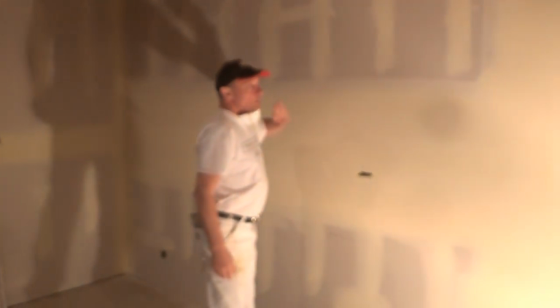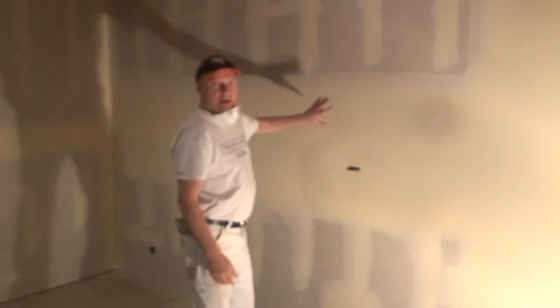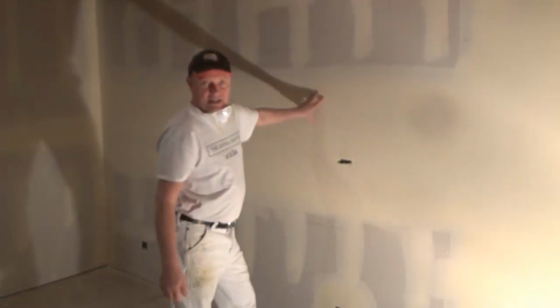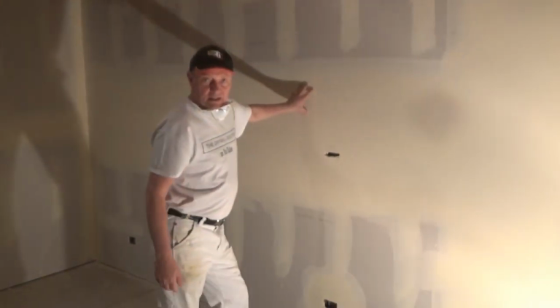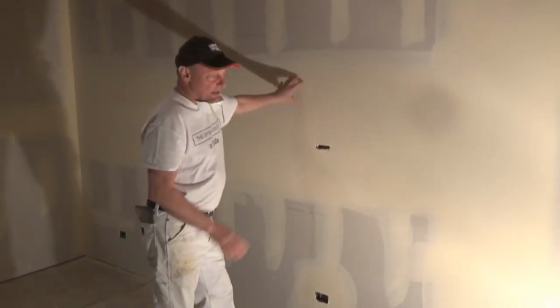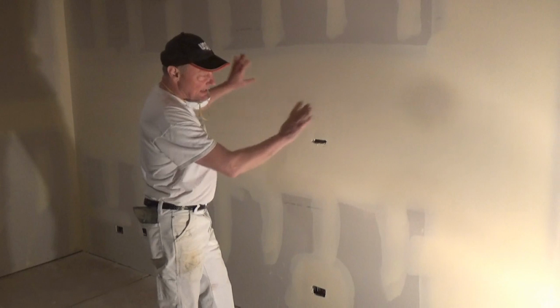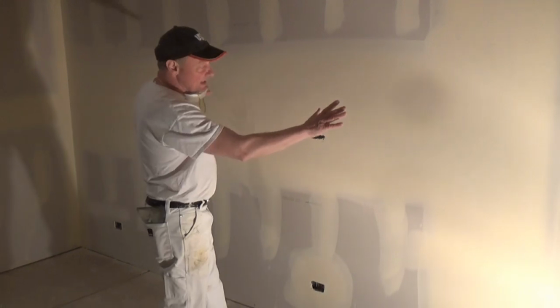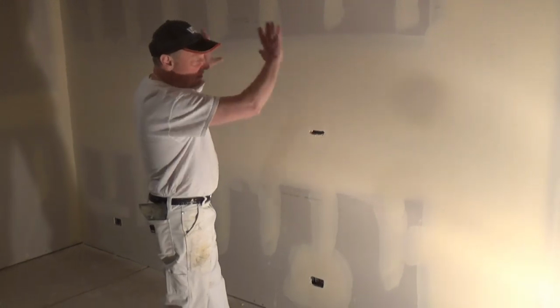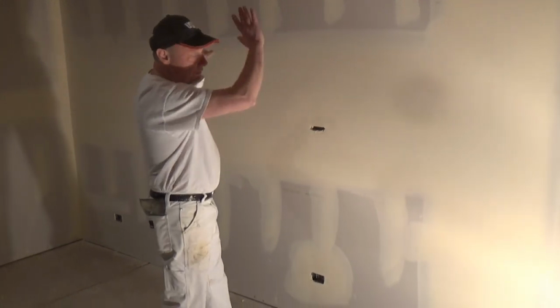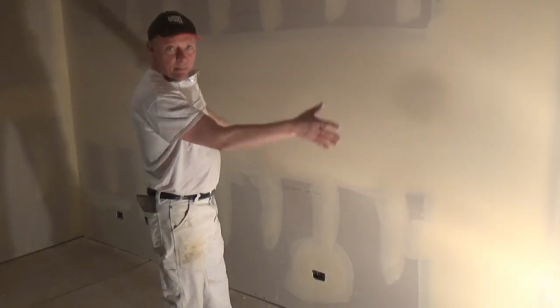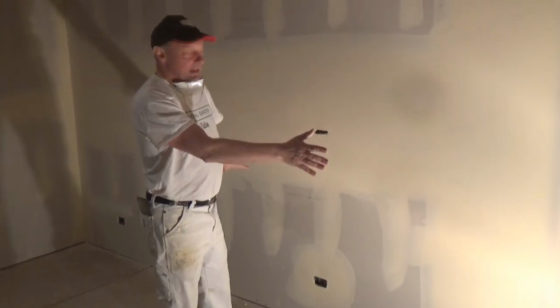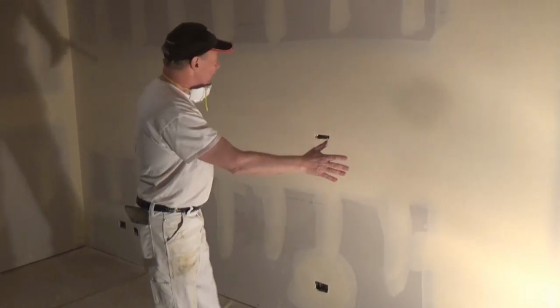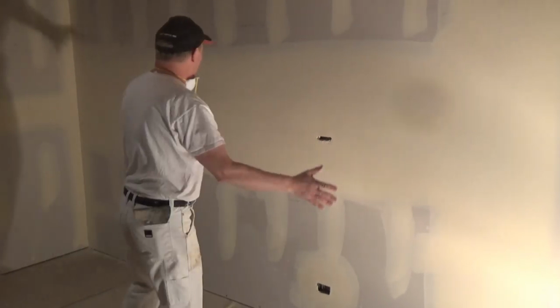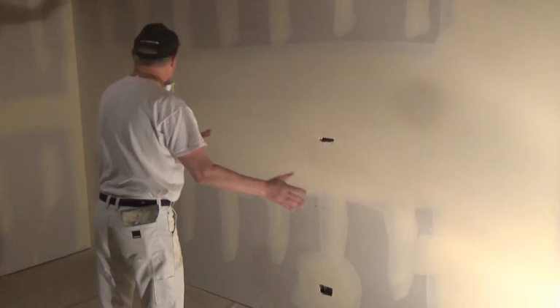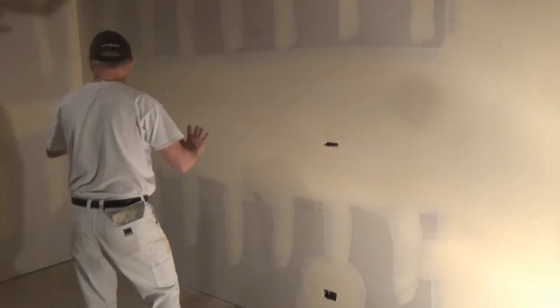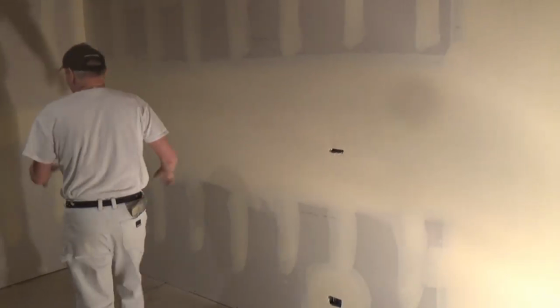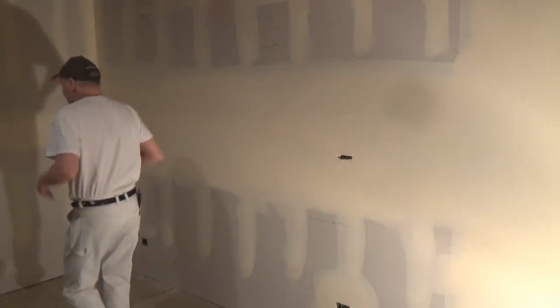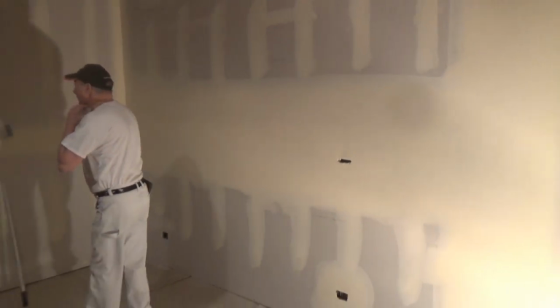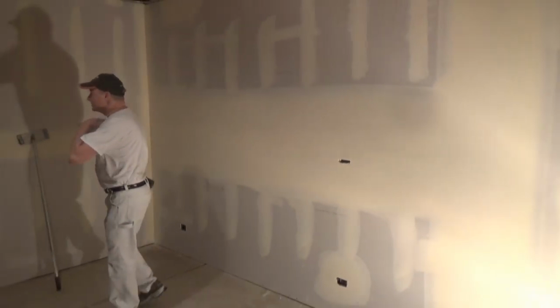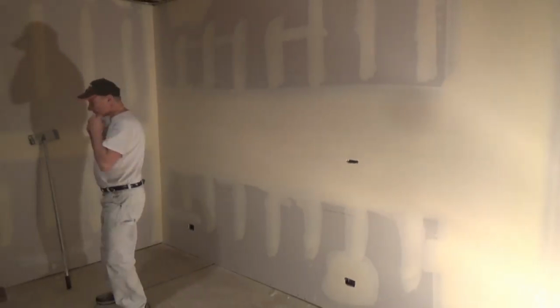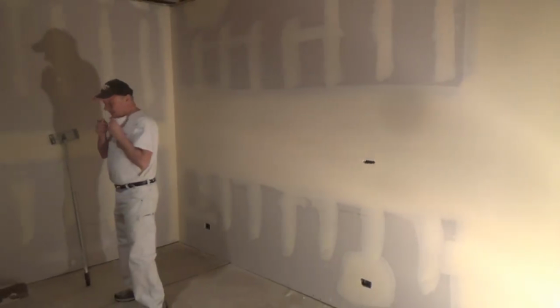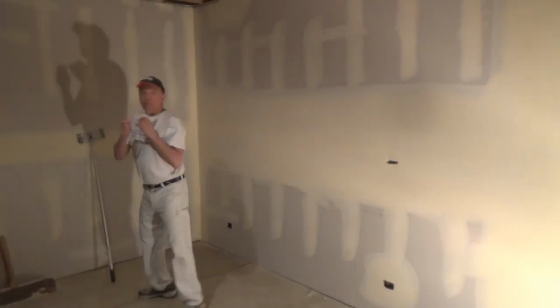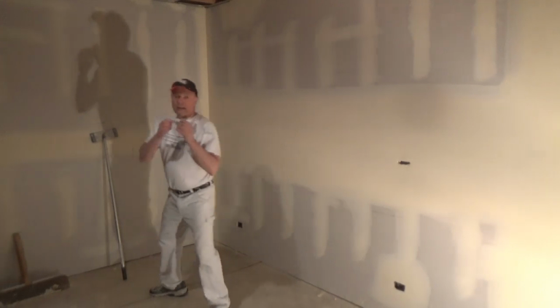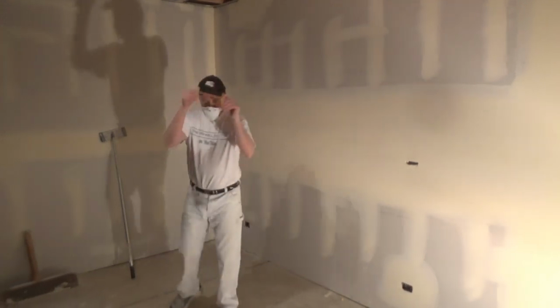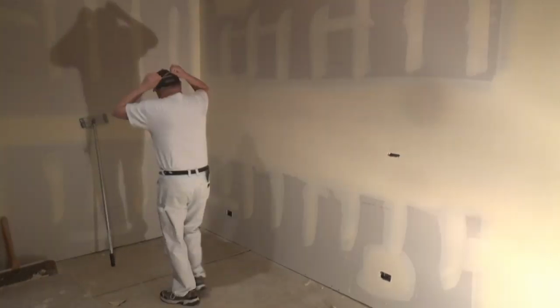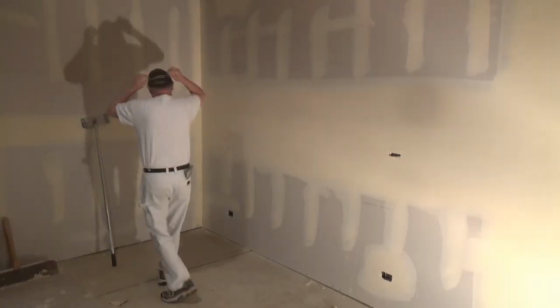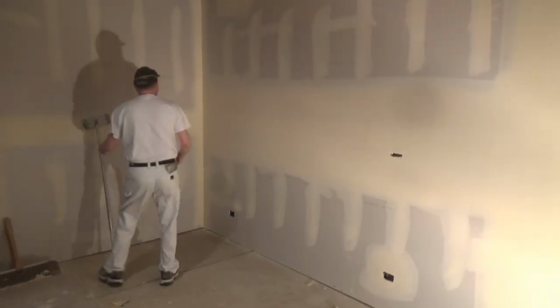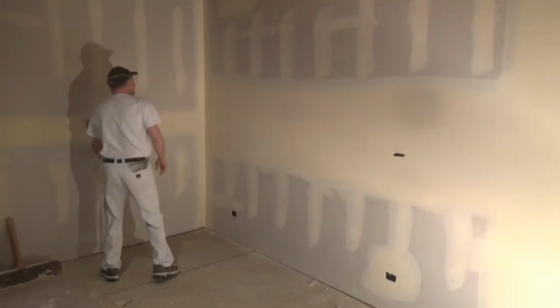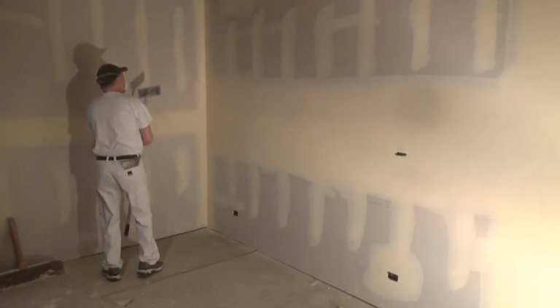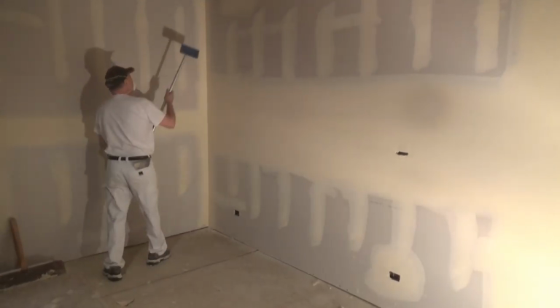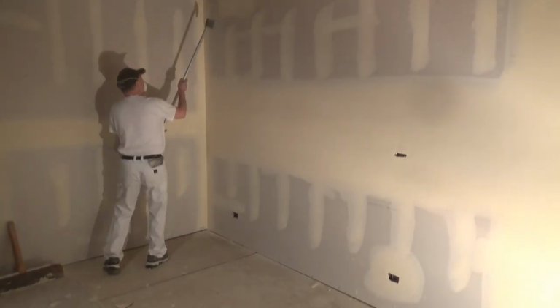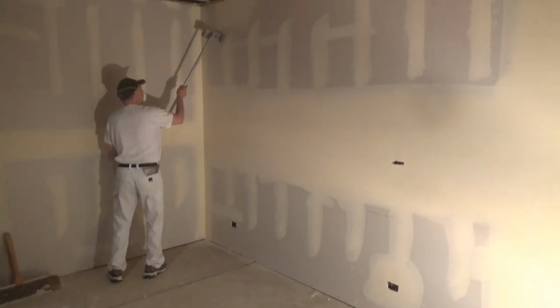We're ready to sand this. We're going to sand this down and we're going to make it a level 5. The first thing I want to do is put my mask on.